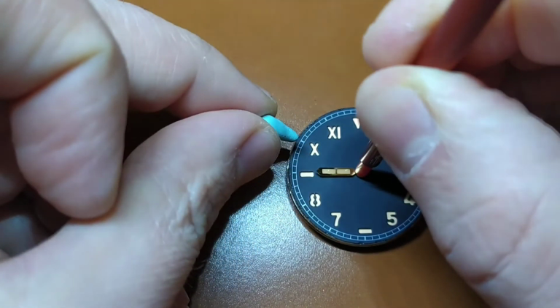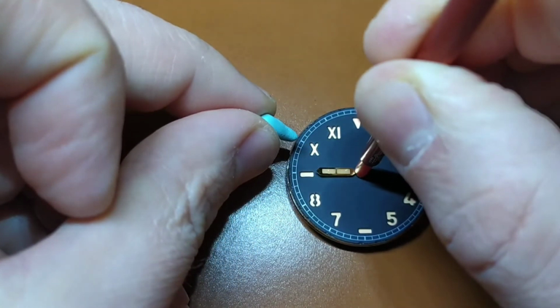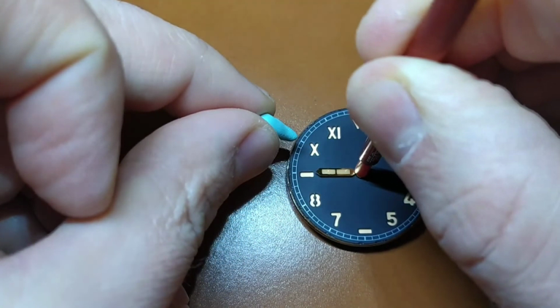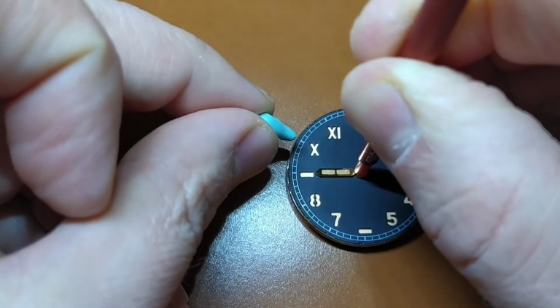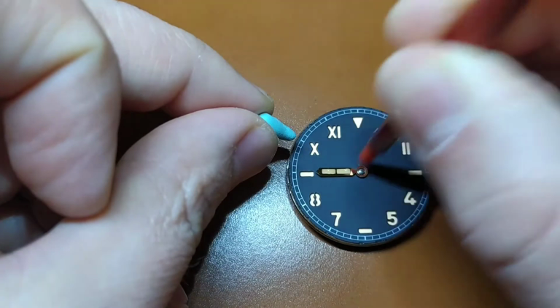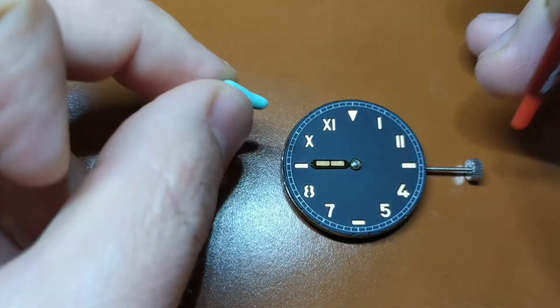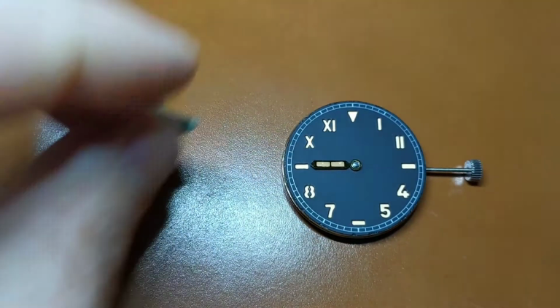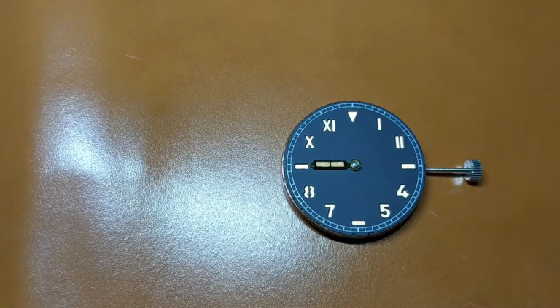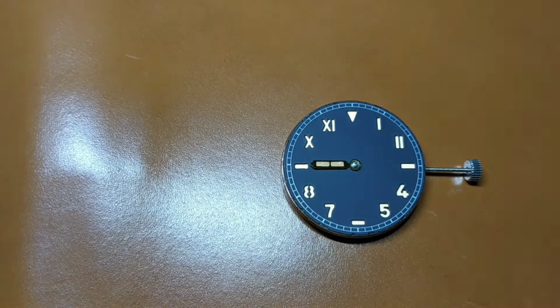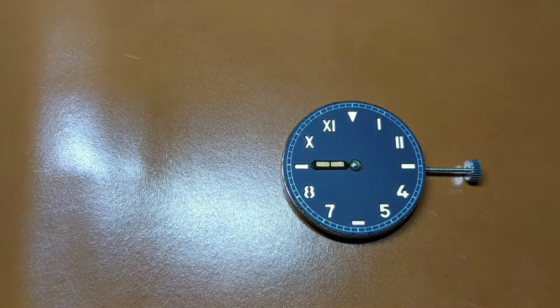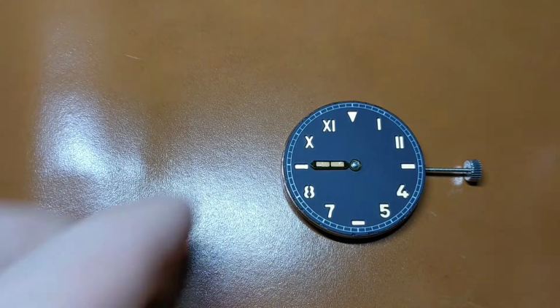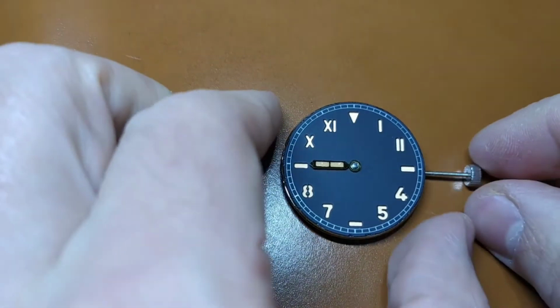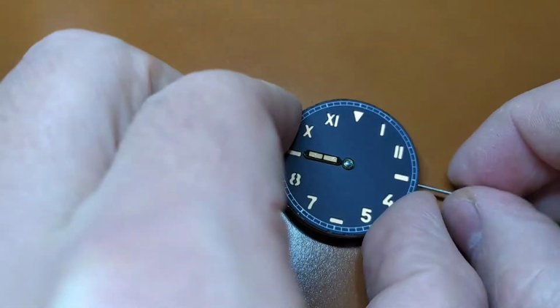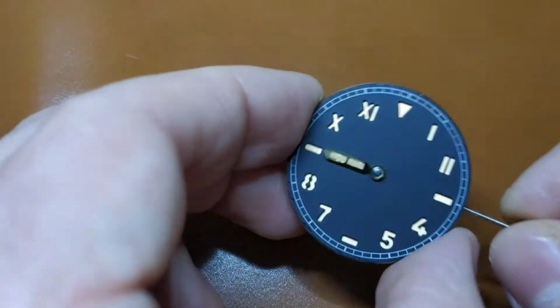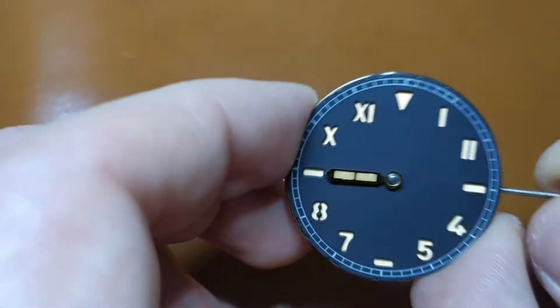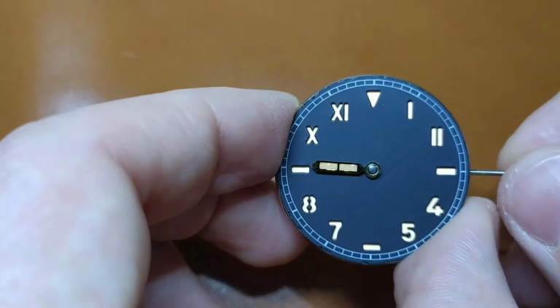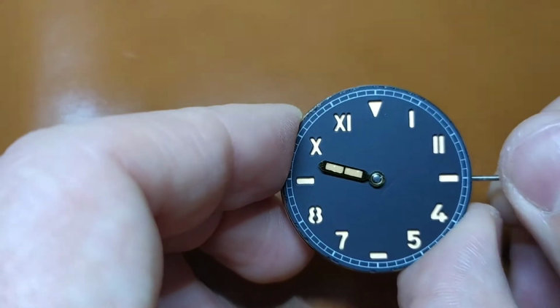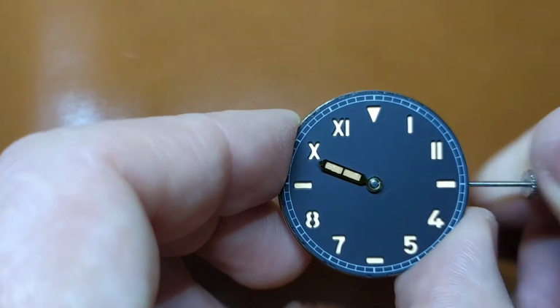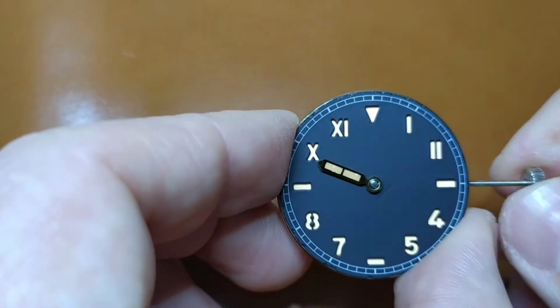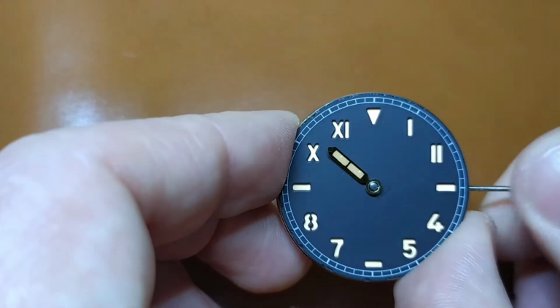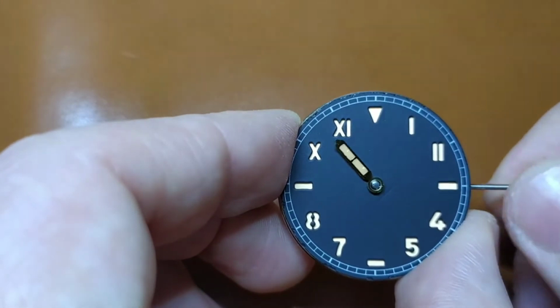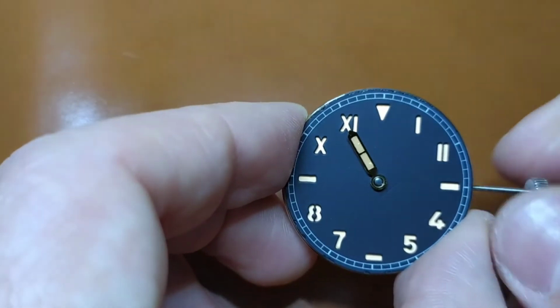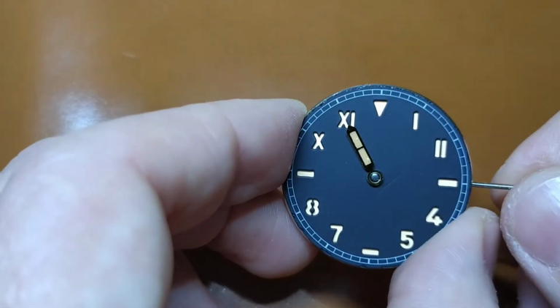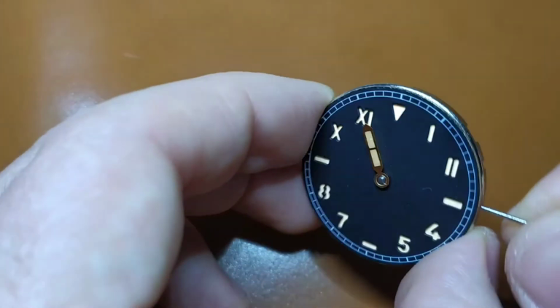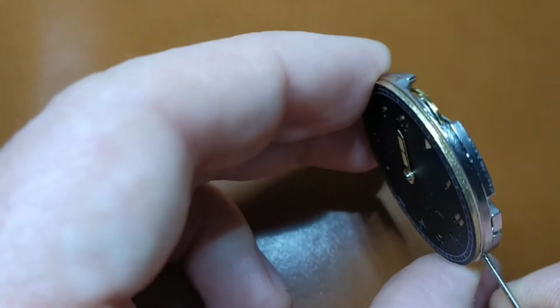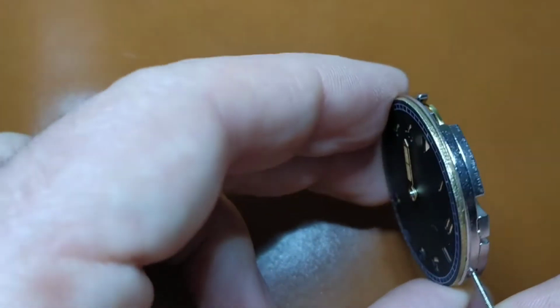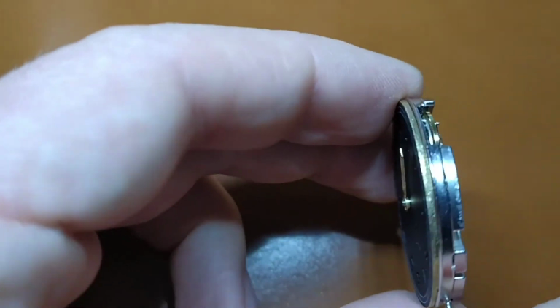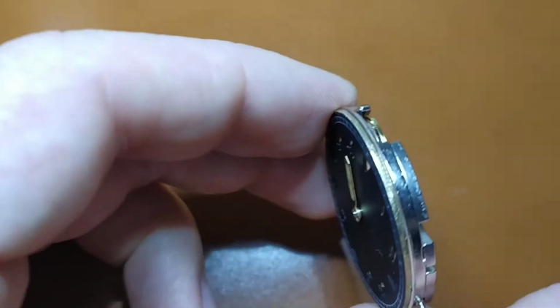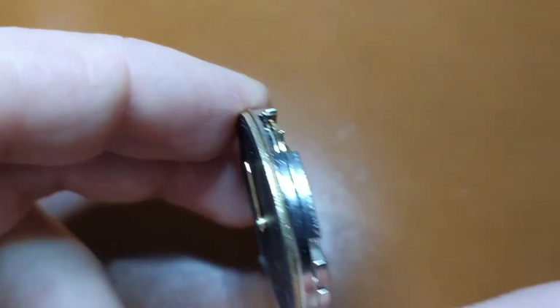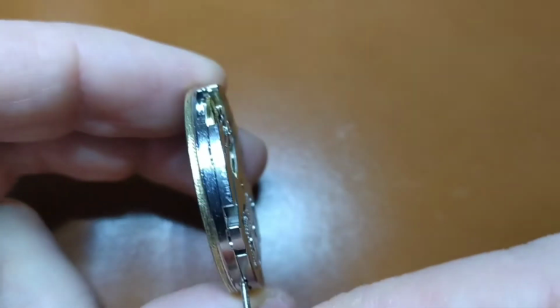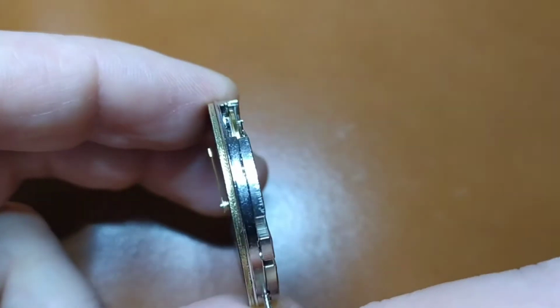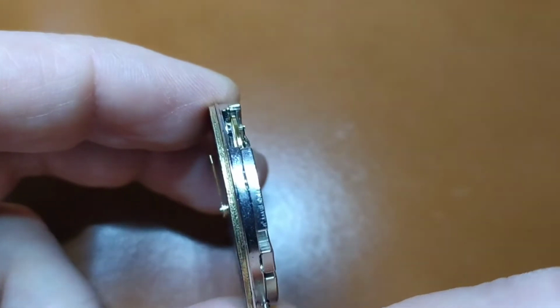First, I put the hour hand. It doesn't really matter at which position you put it first, but it must be firmly pressed on its pinion and it should be totally parallel to the watch dial. For this I use a special tool that I bought locally.